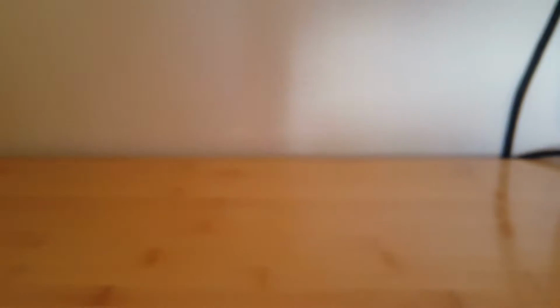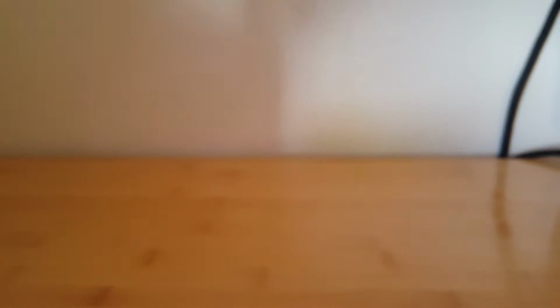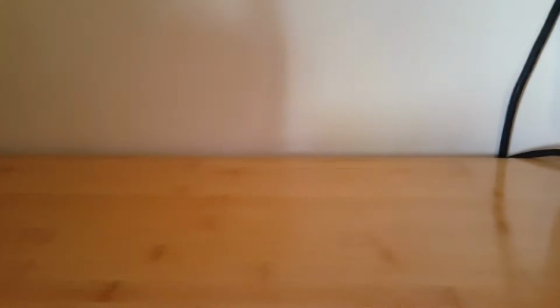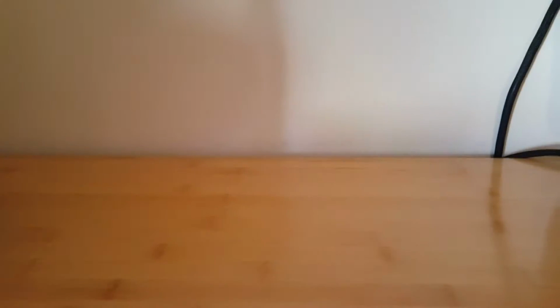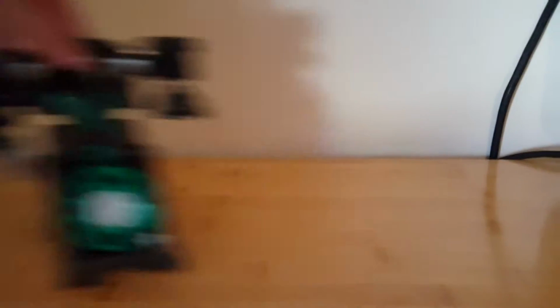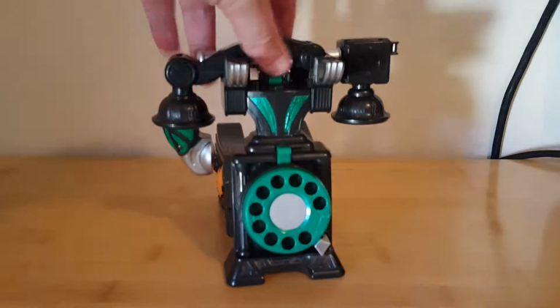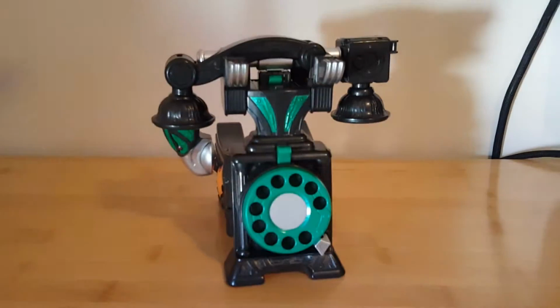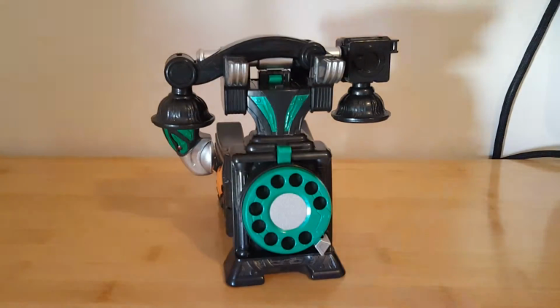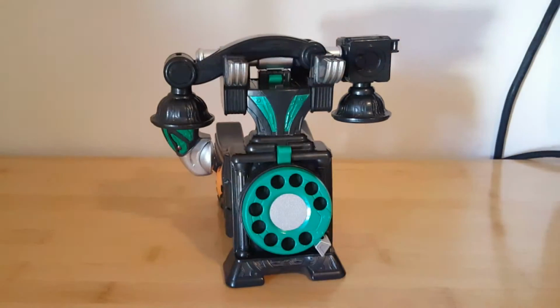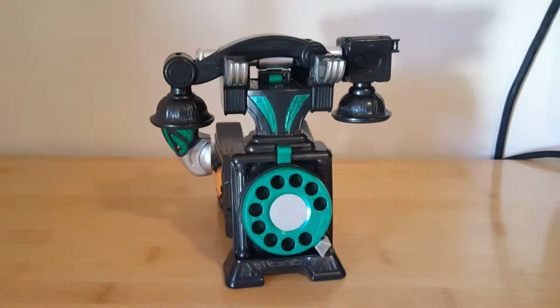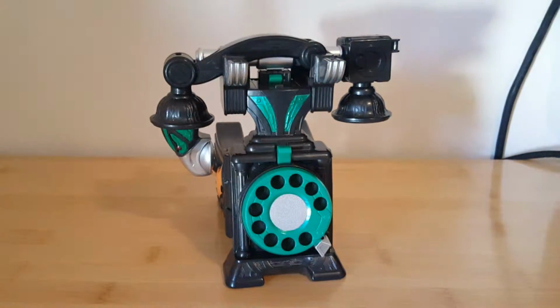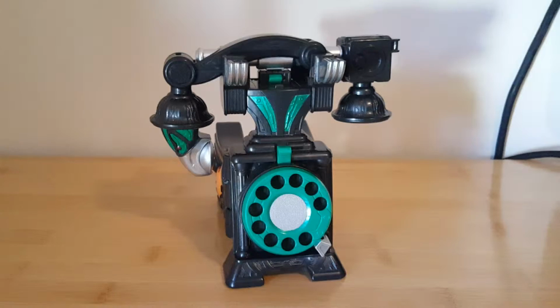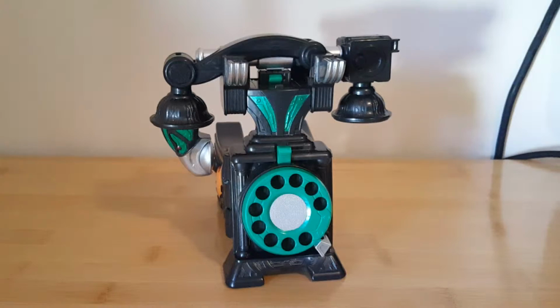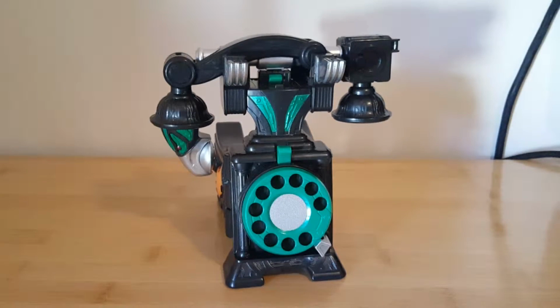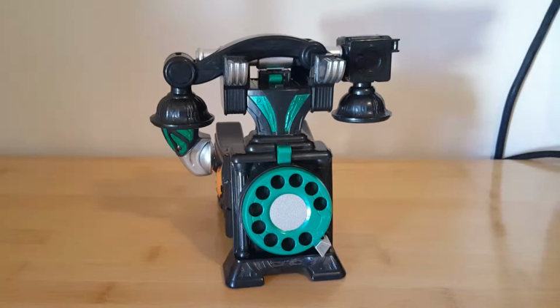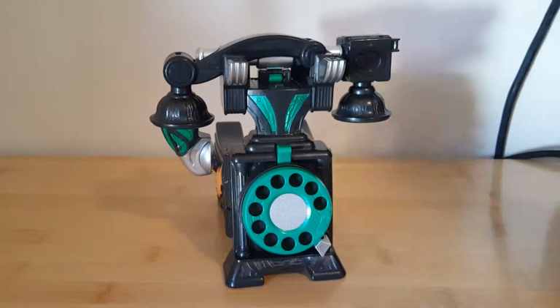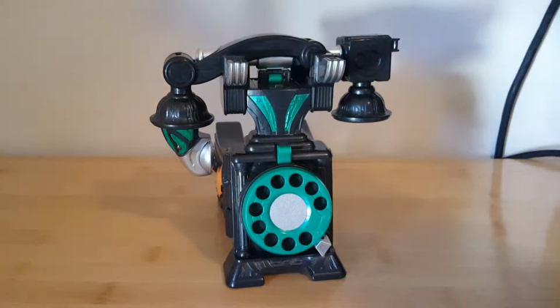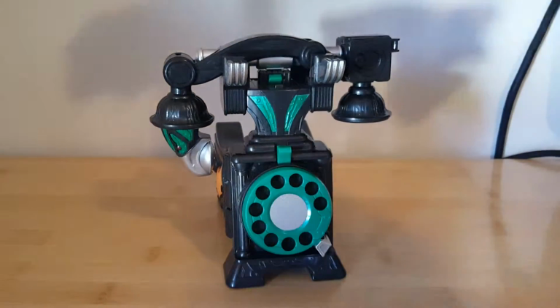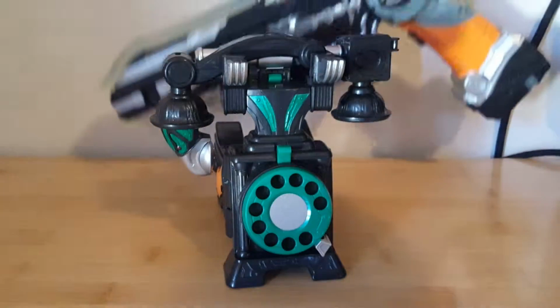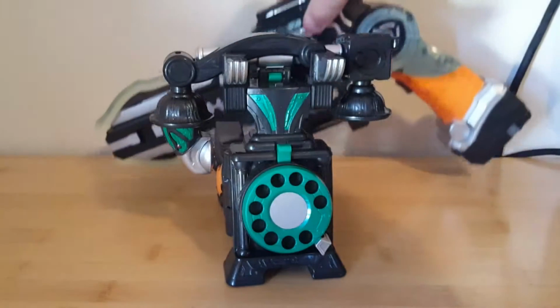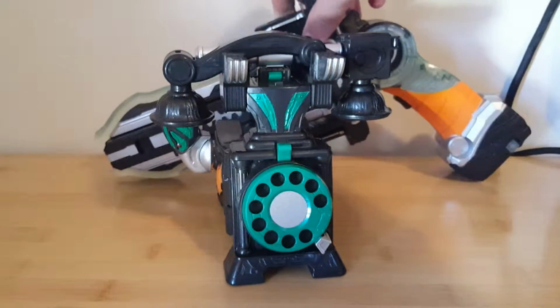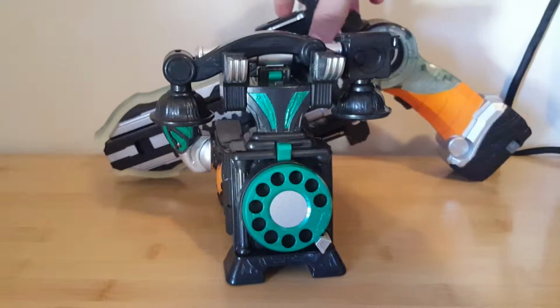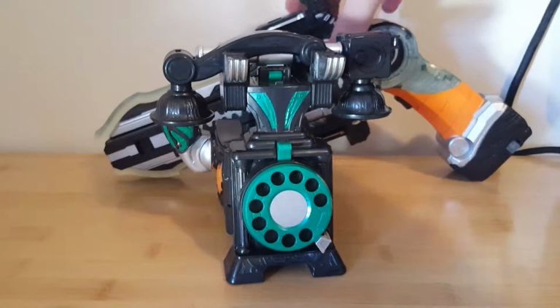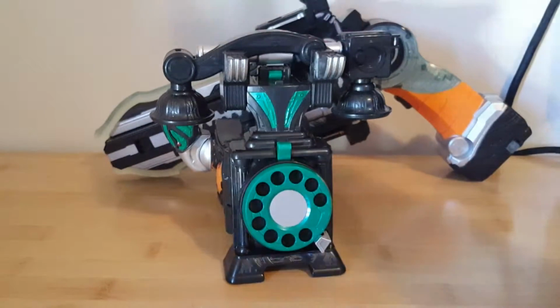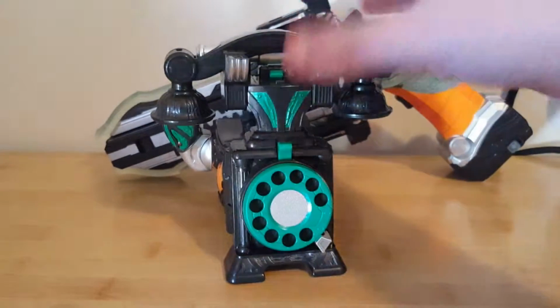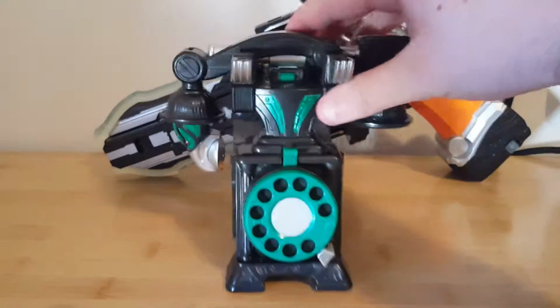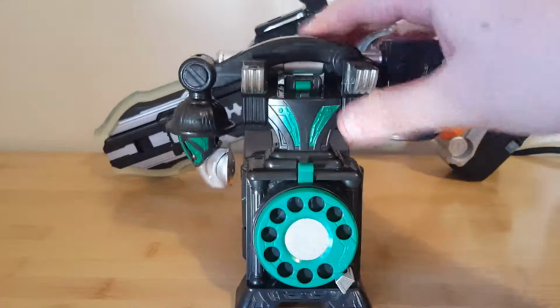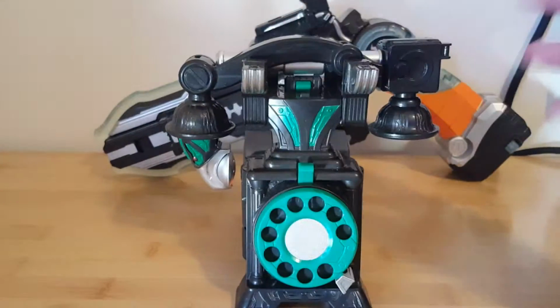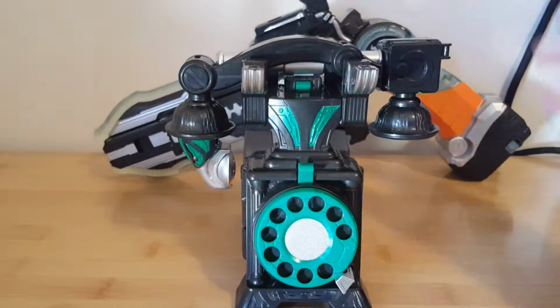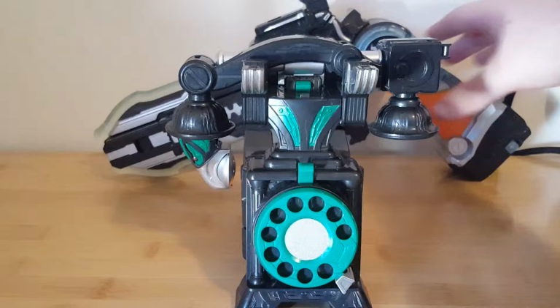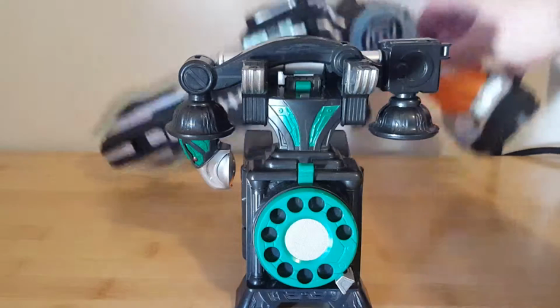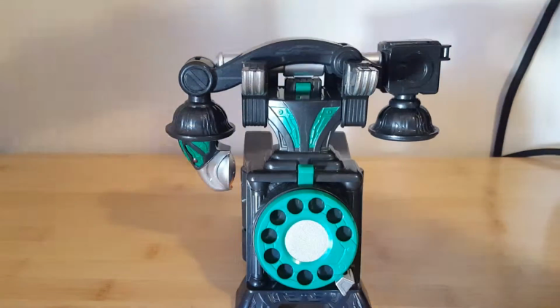Now, onto the main event: the Condor Phone. It will later be used in conjunction with the gun gun saber. But first, the phone.